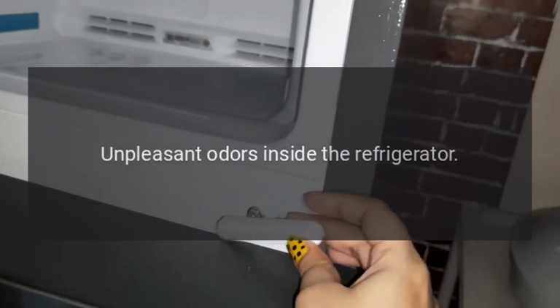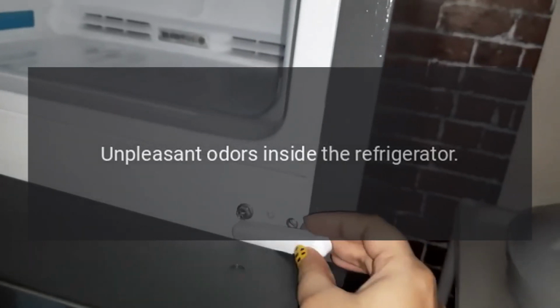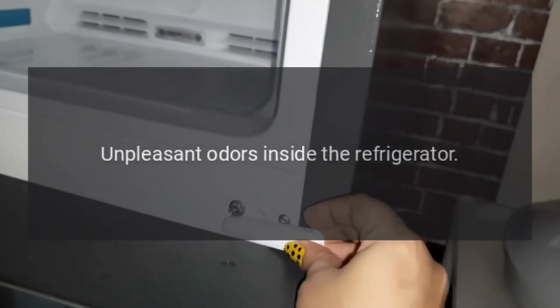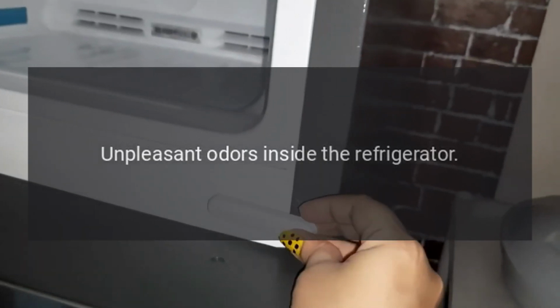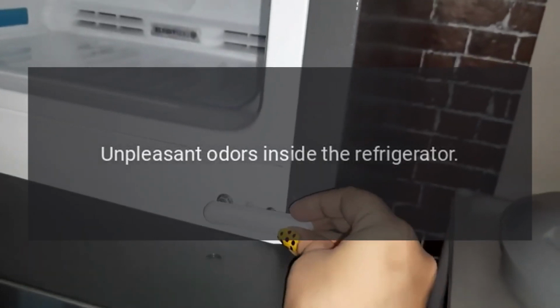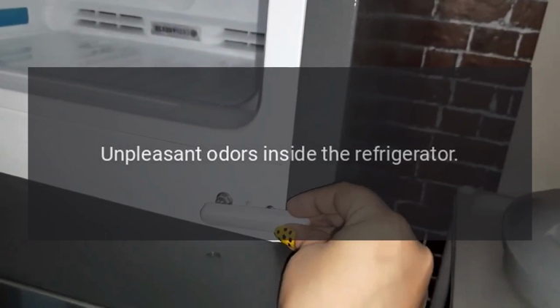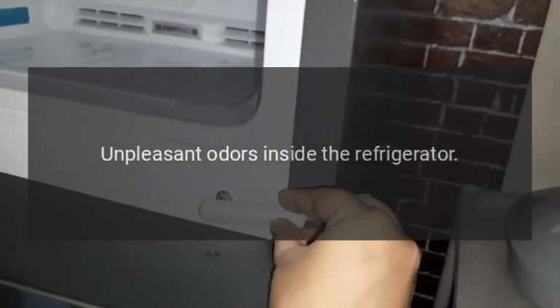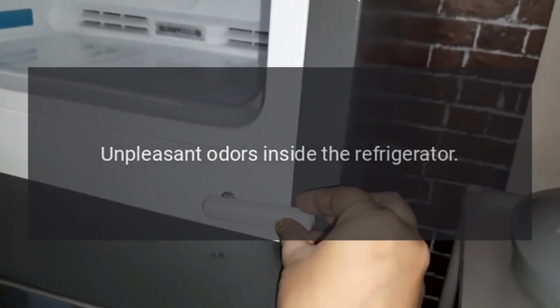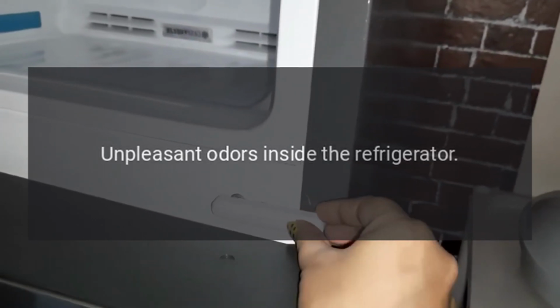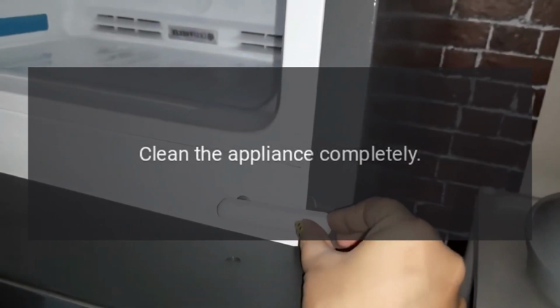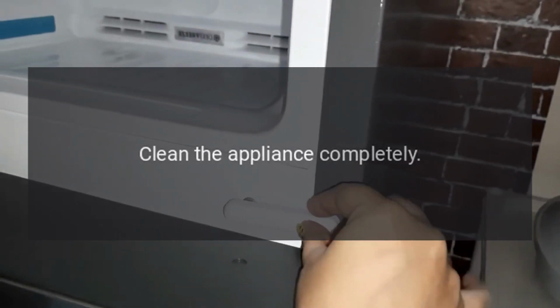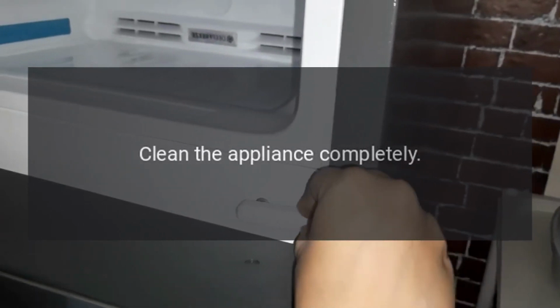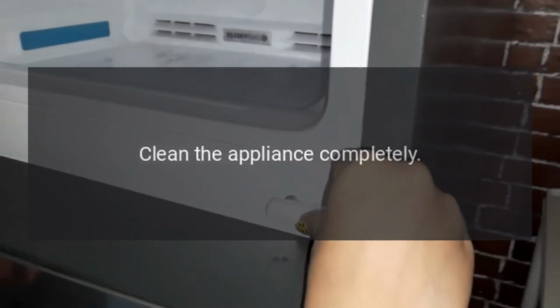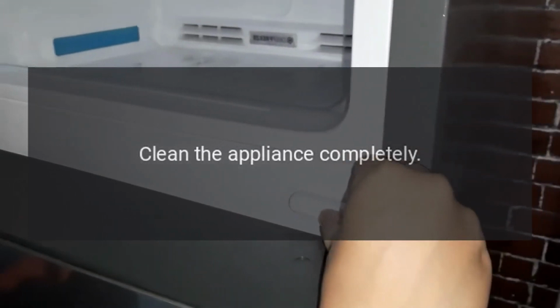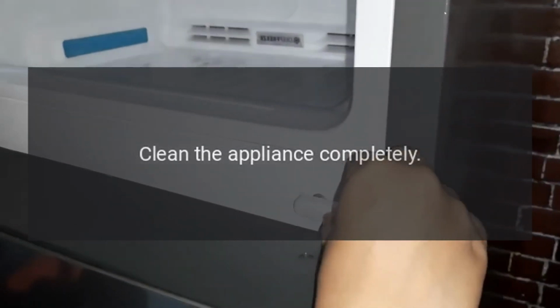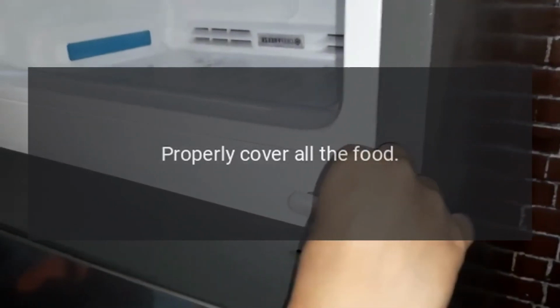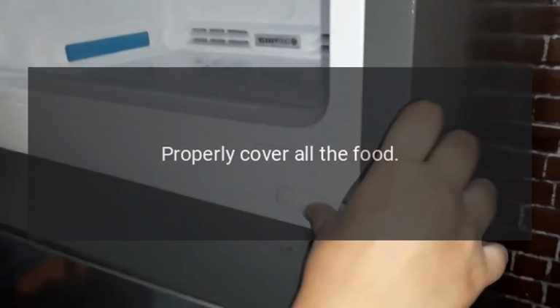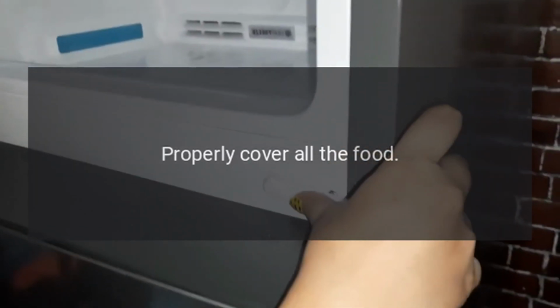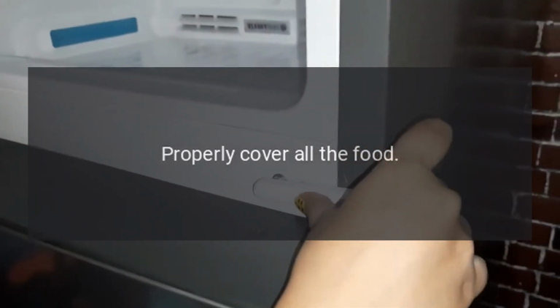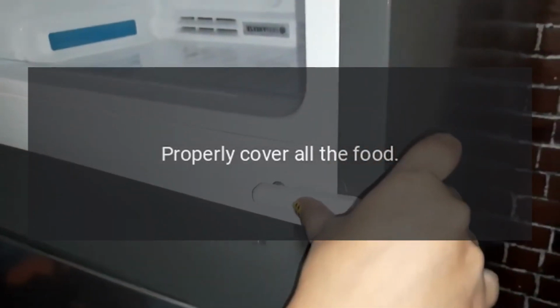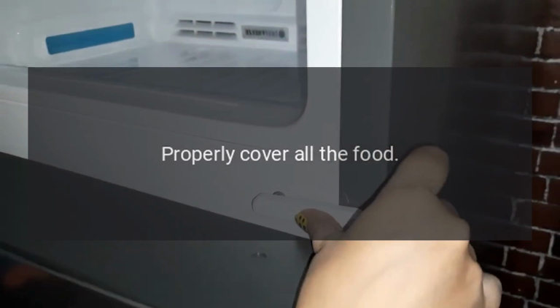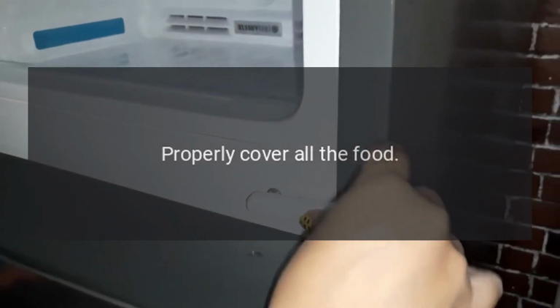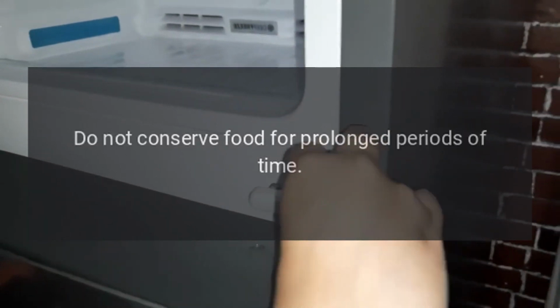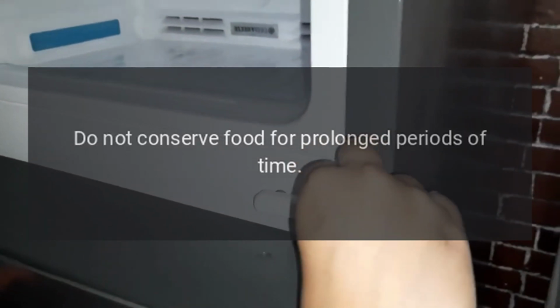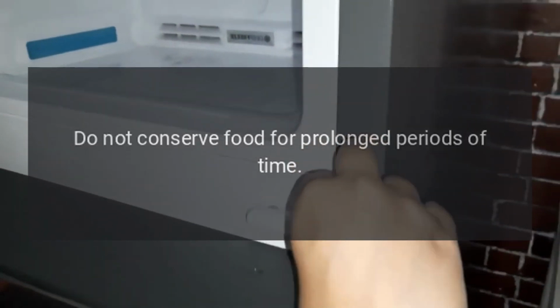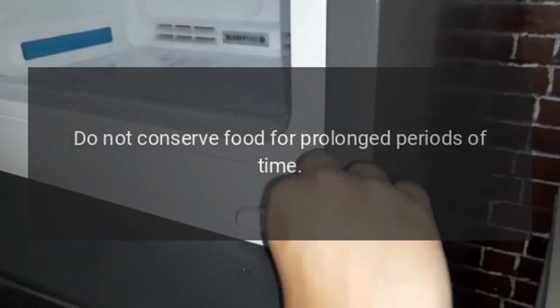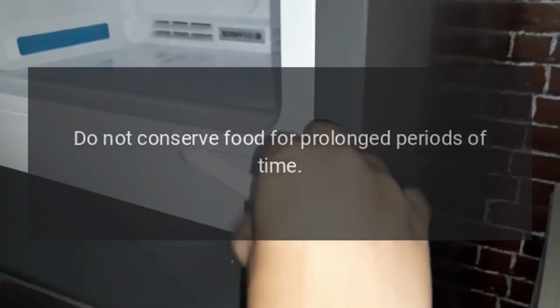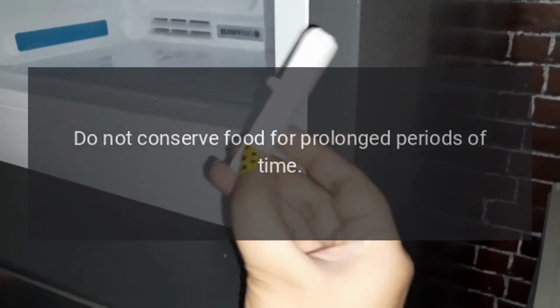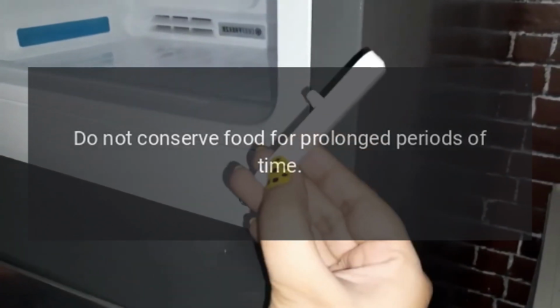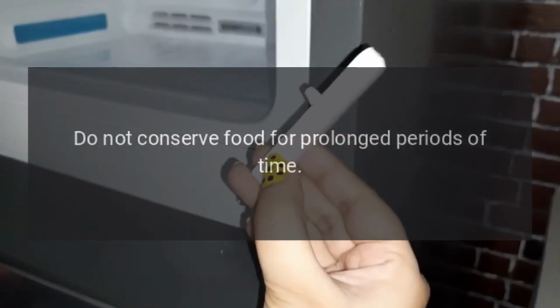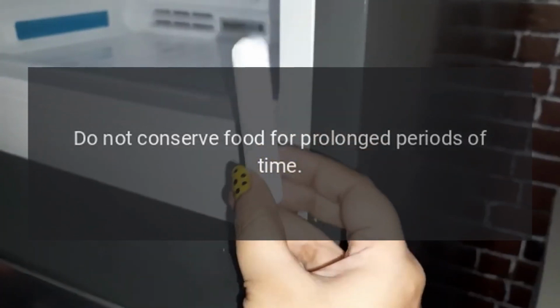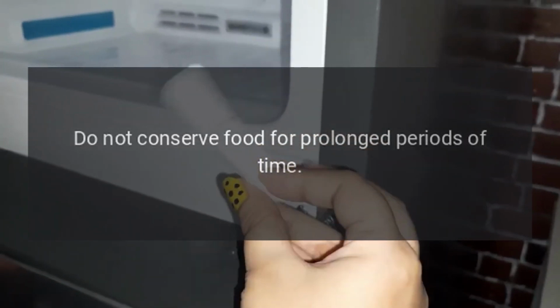Unpleasant odors inside the refrigerator: Clean the appliance completely. Properly cover all the food. Do not conserve food for prolonged periods of time.